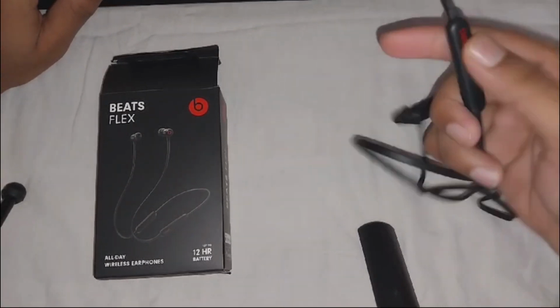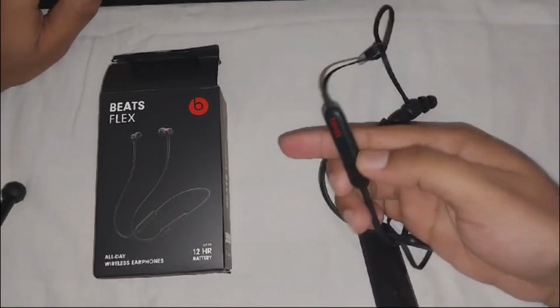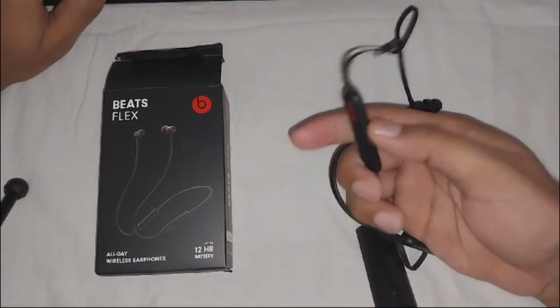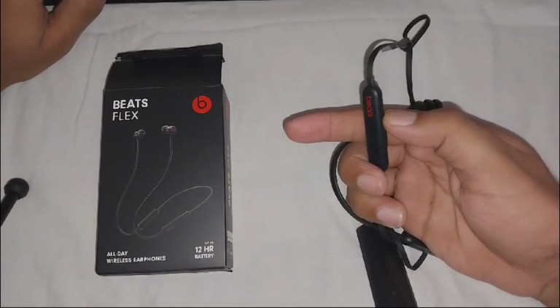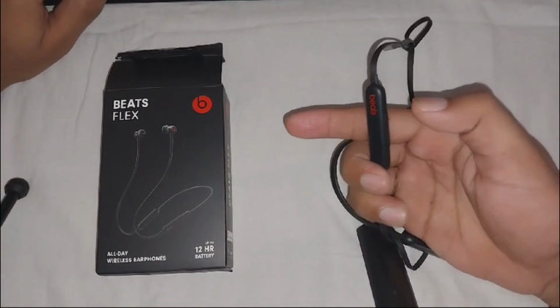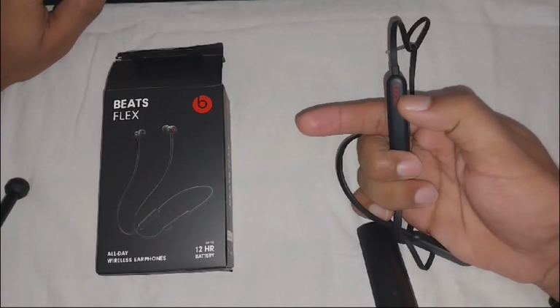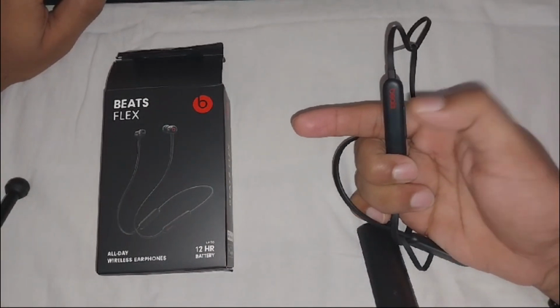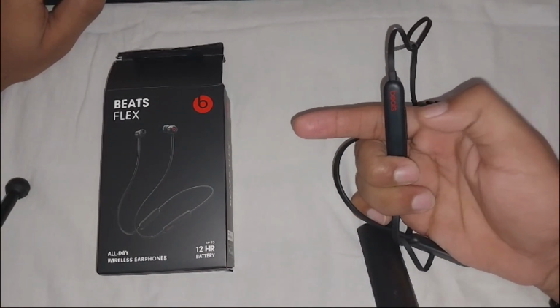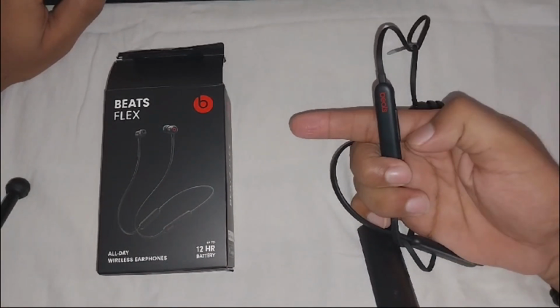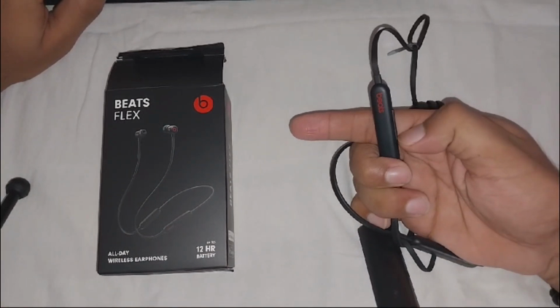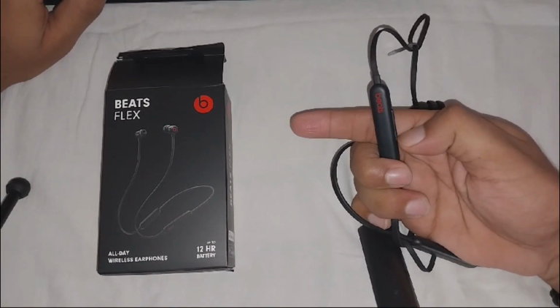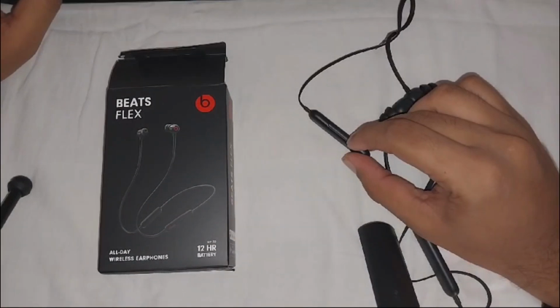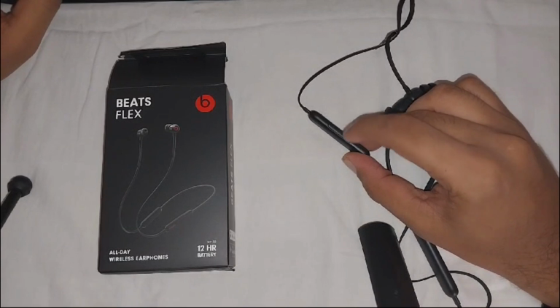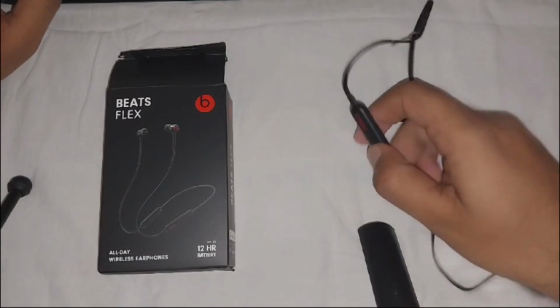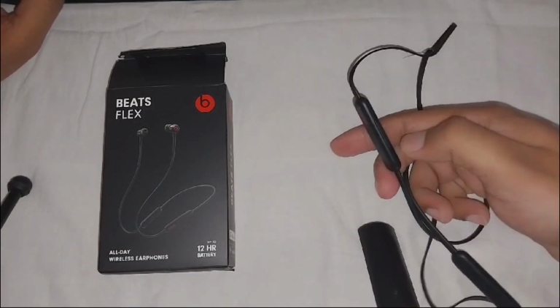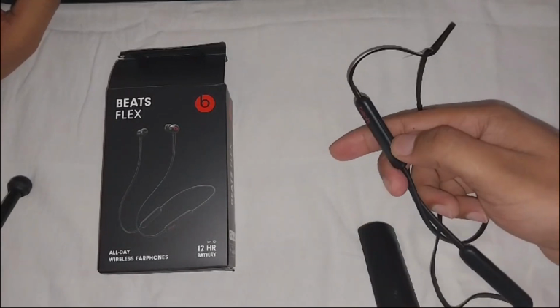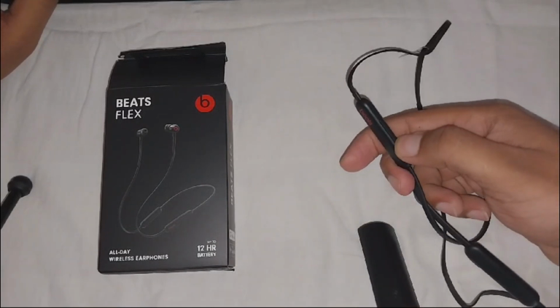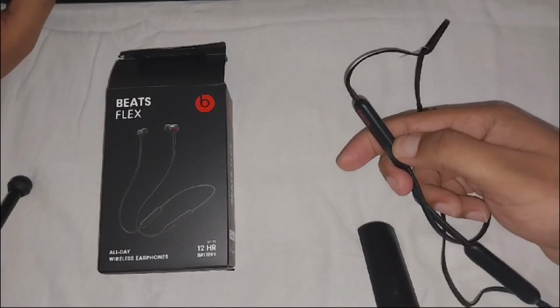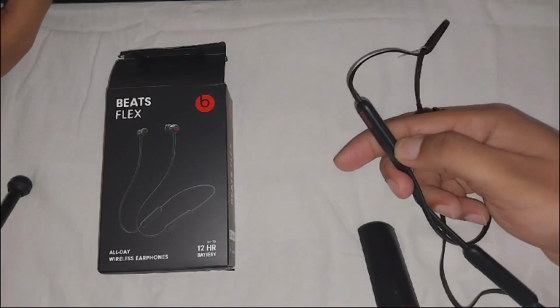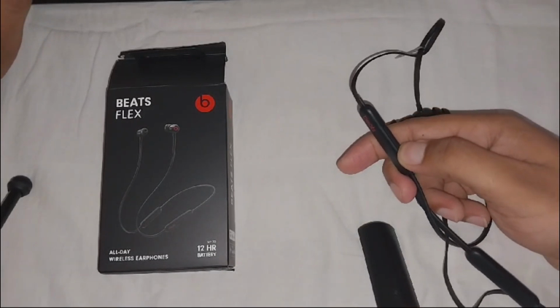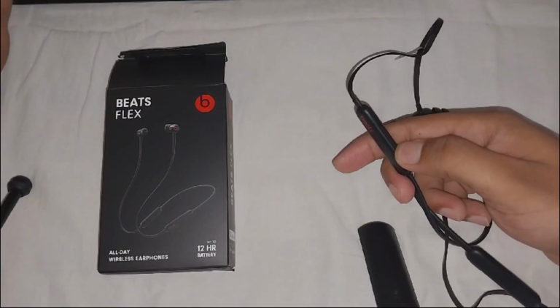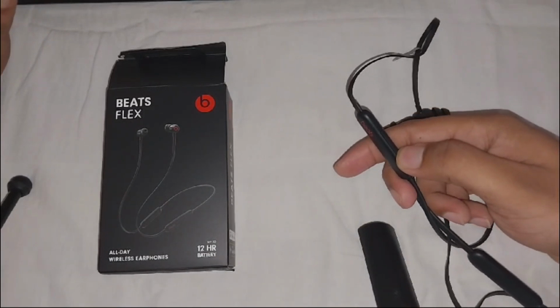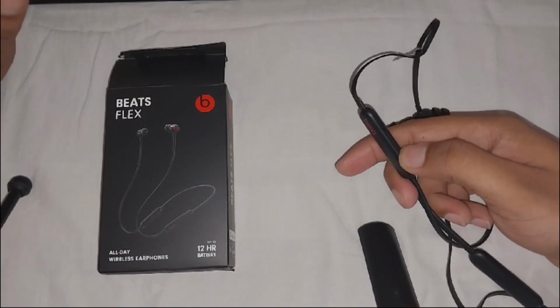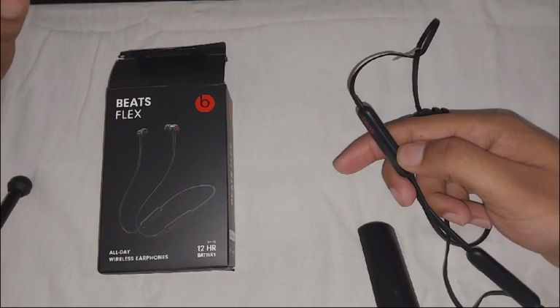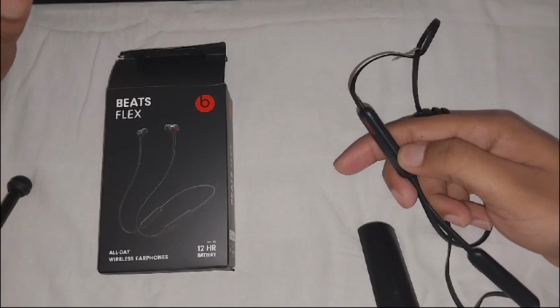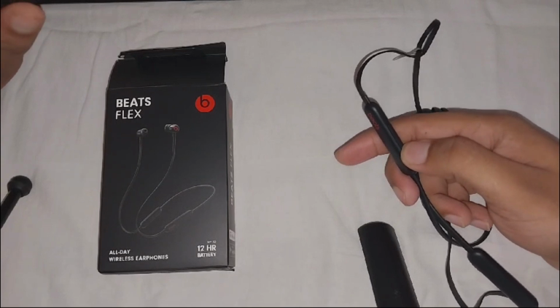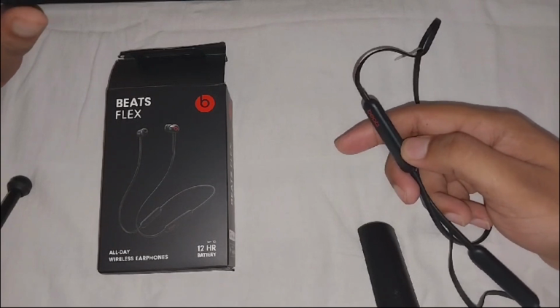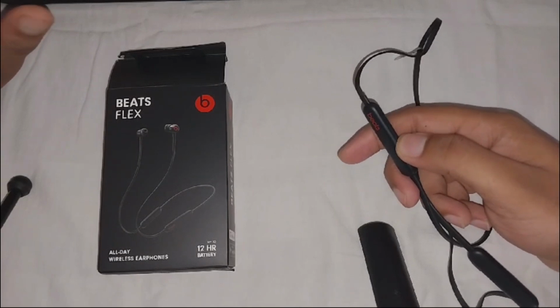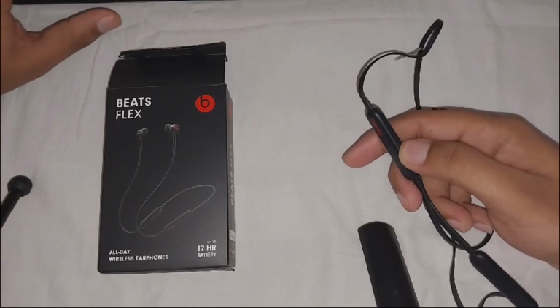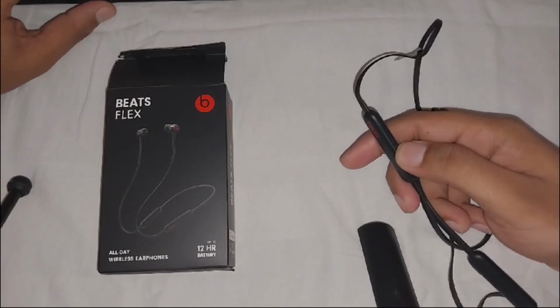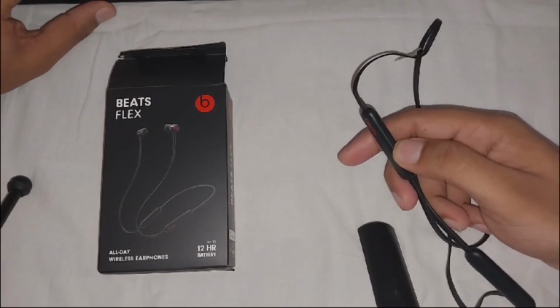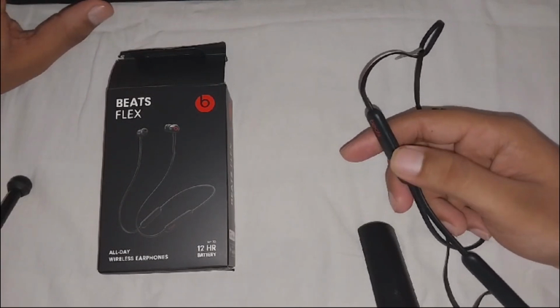You can also adjust your audio setting by simply pressing the side buttons. The upside button near the logo is the volume down button, and pressing the other side button will allow you to increase the volume of your listening.